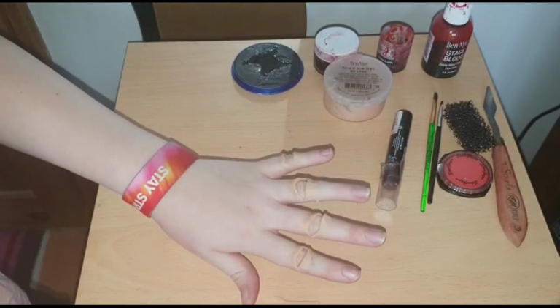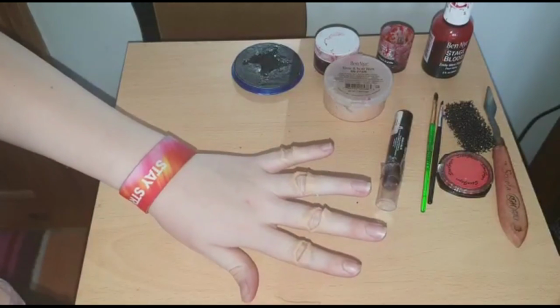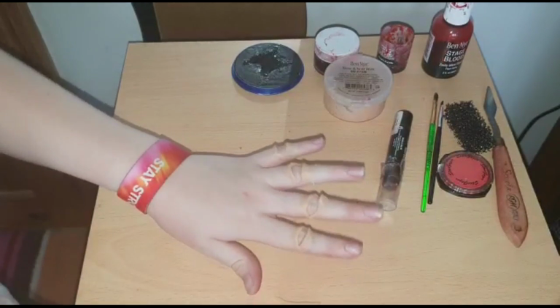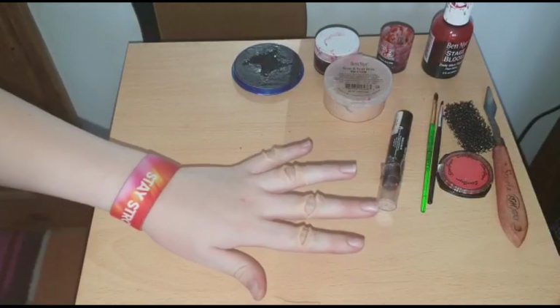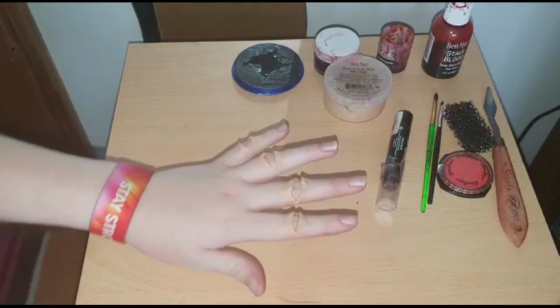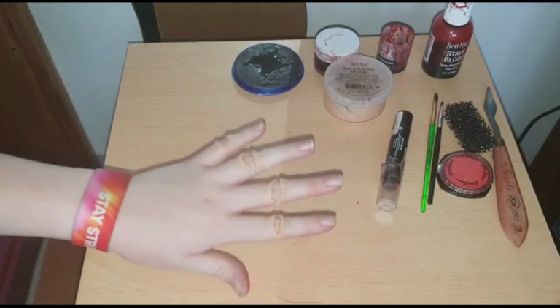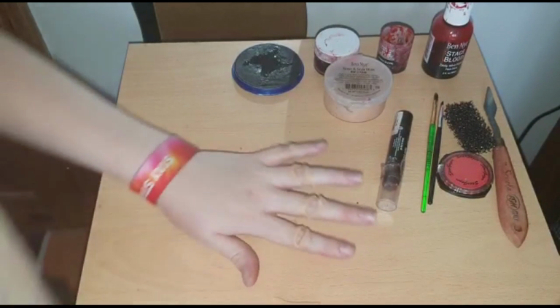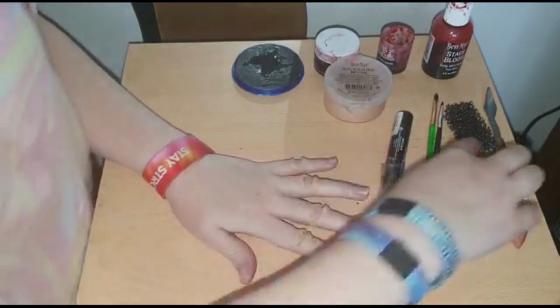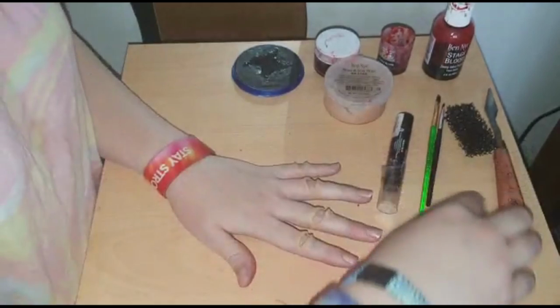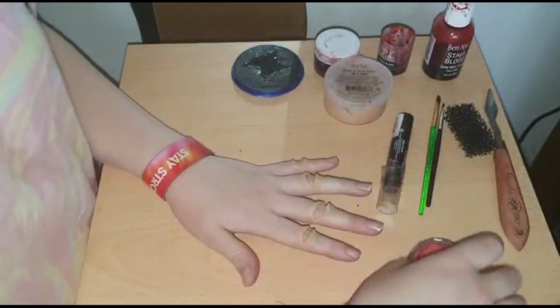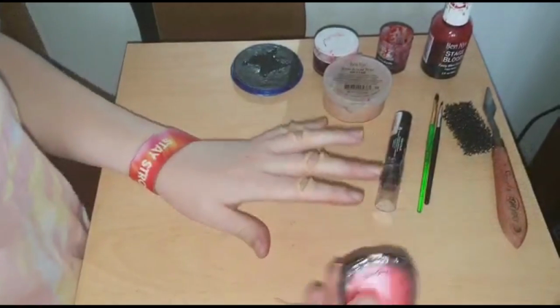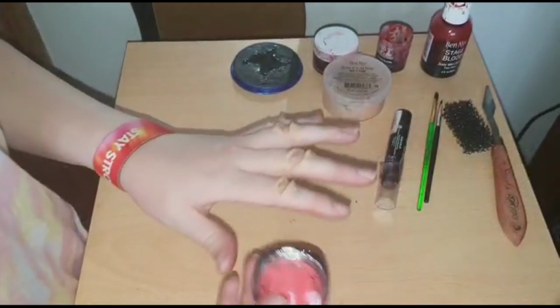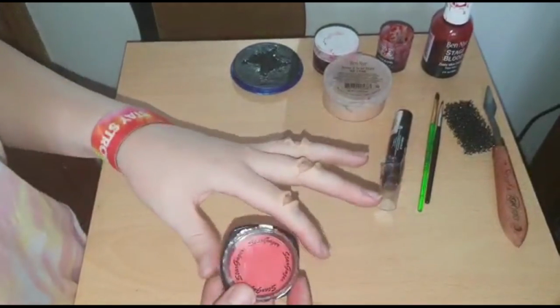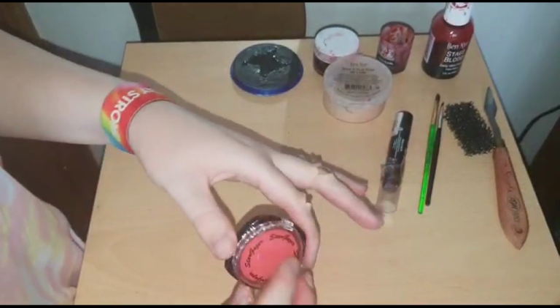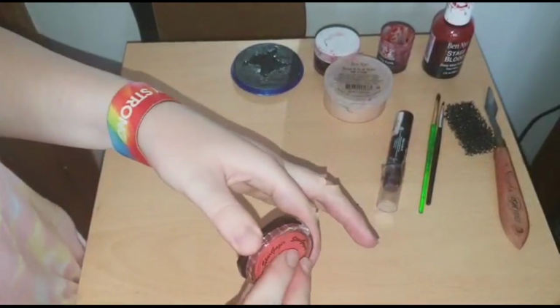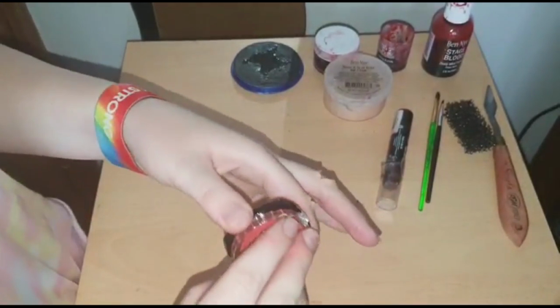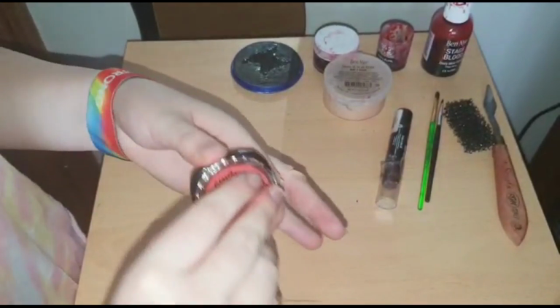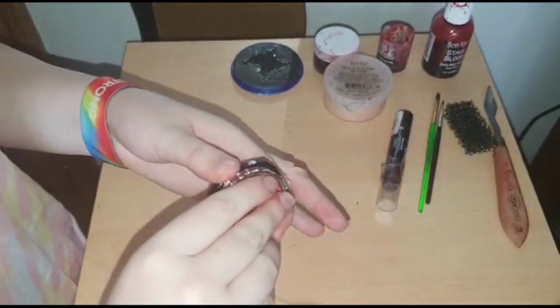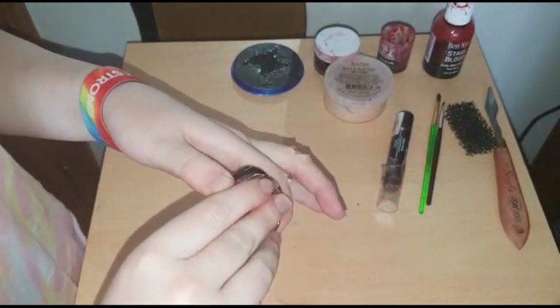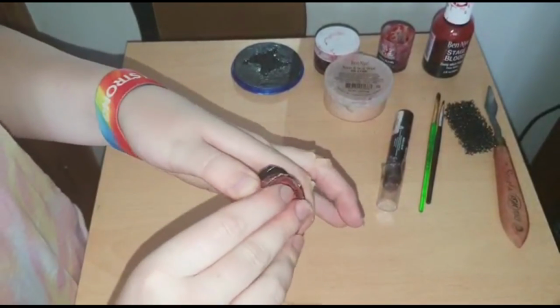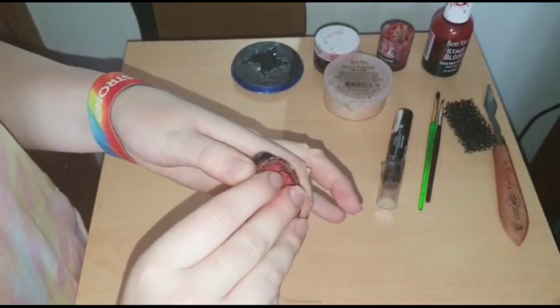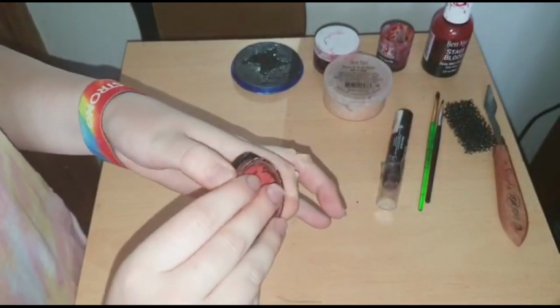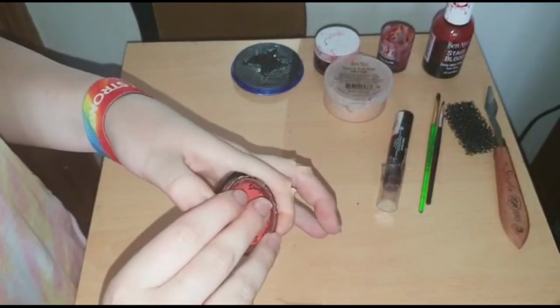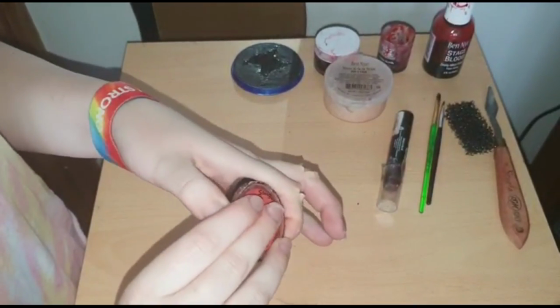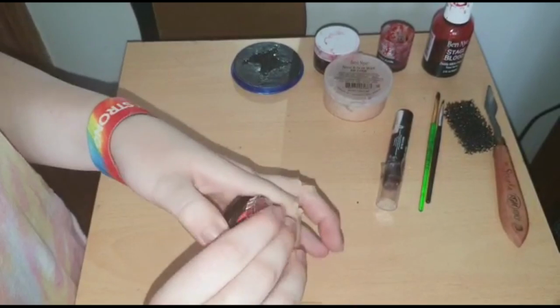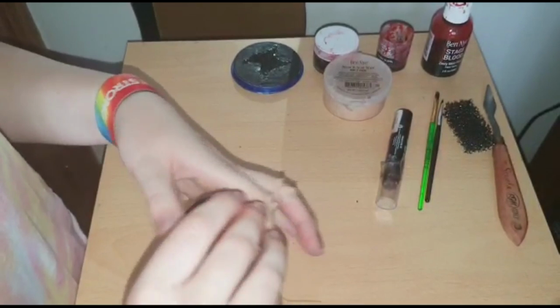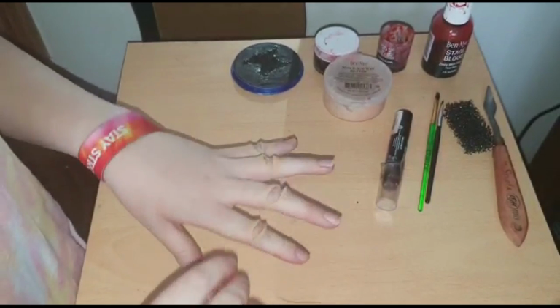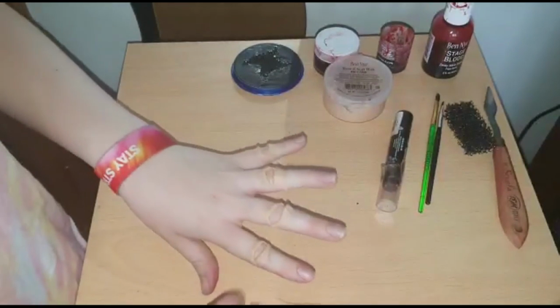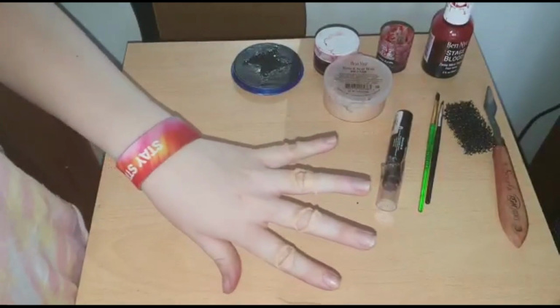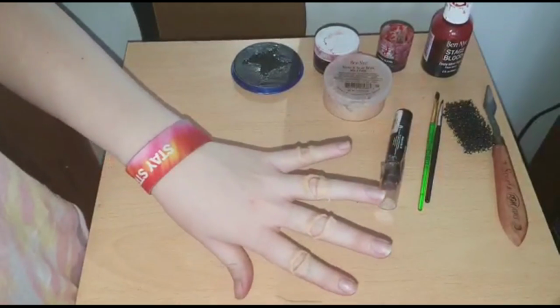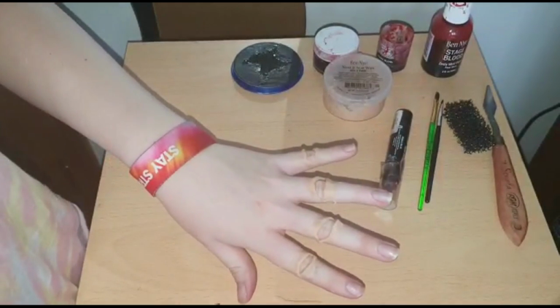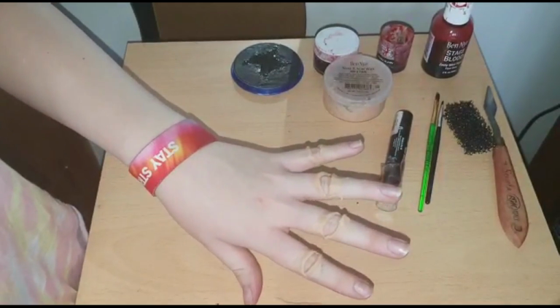The next thing you want to do is start to add color. I'm going to get some red eyeshadow — you can use any, it doesn't matter. I'm going to get a little bit on my finger and dab it around the edges of the wax.